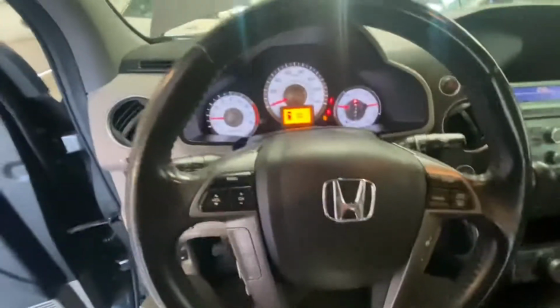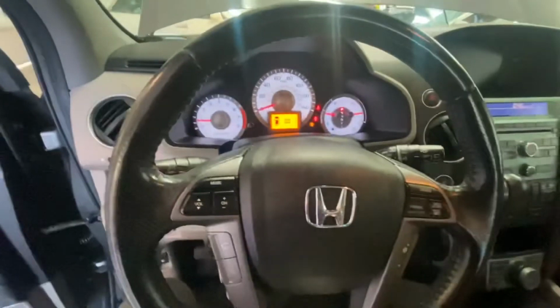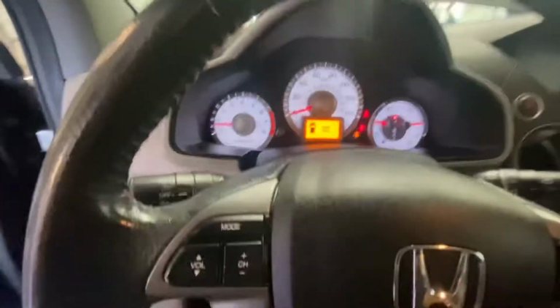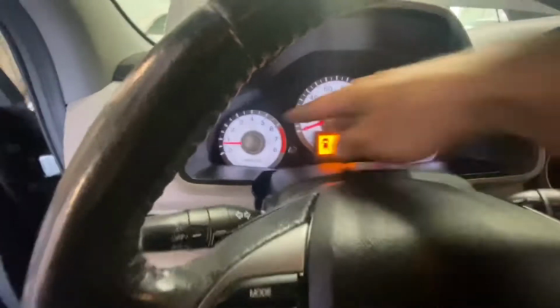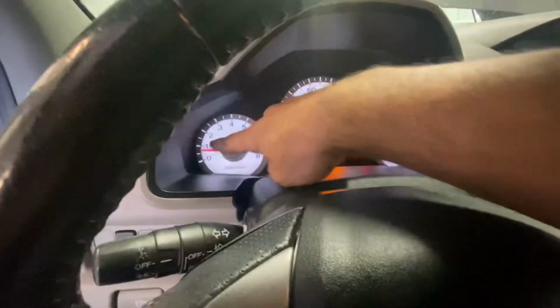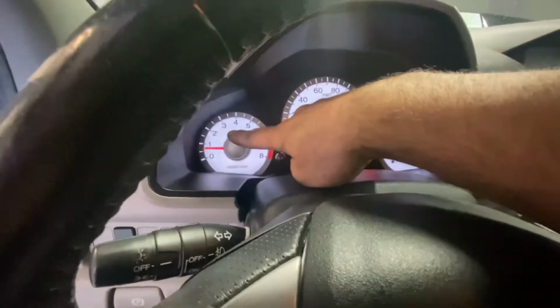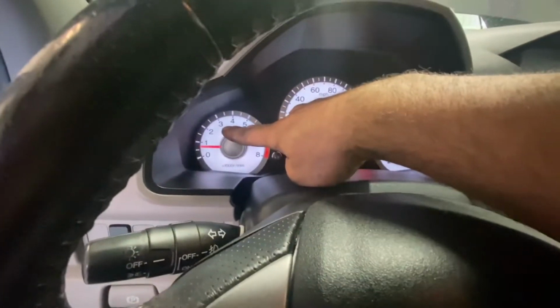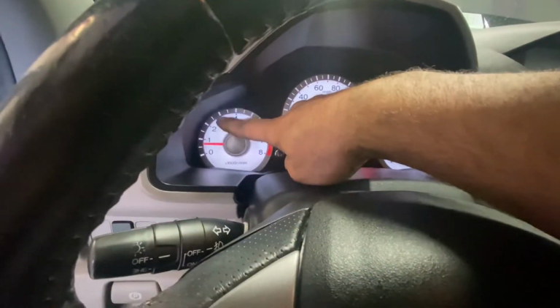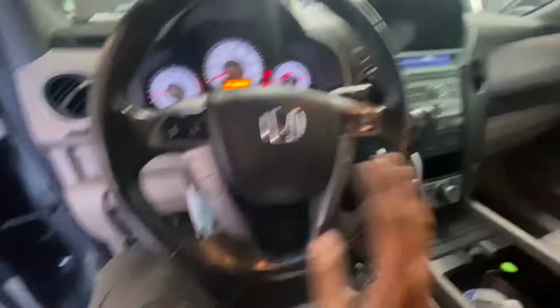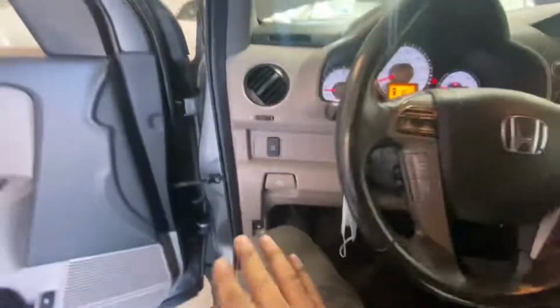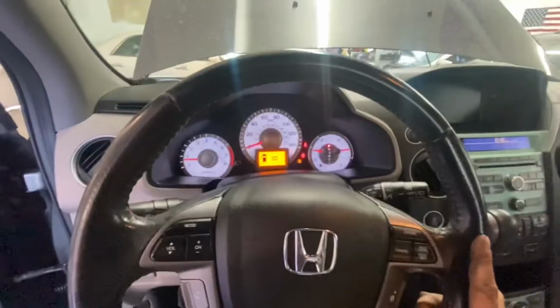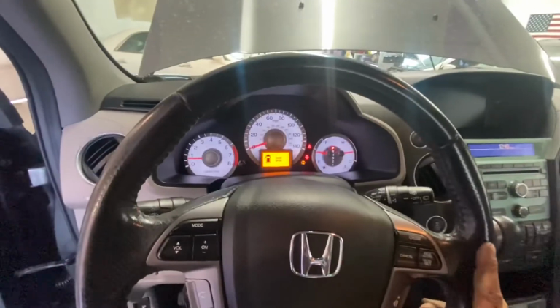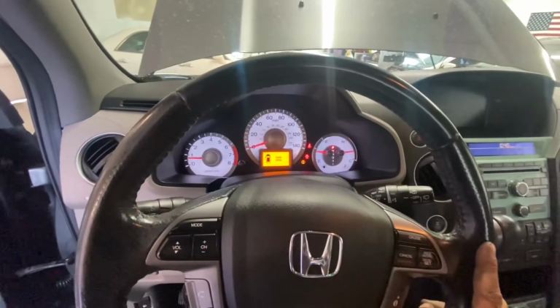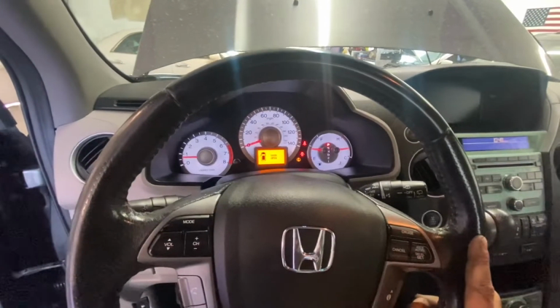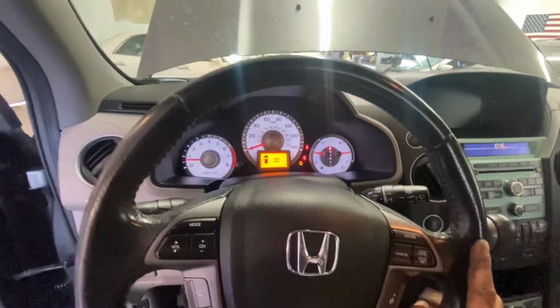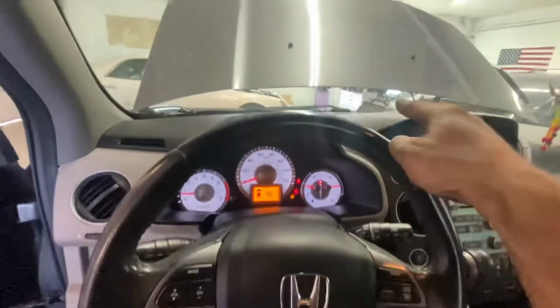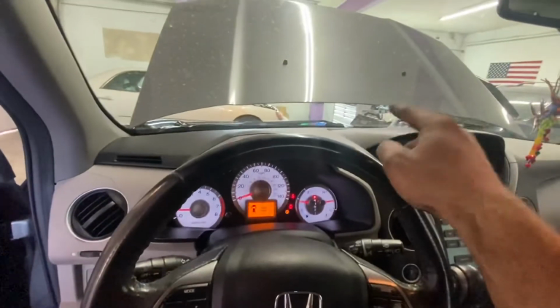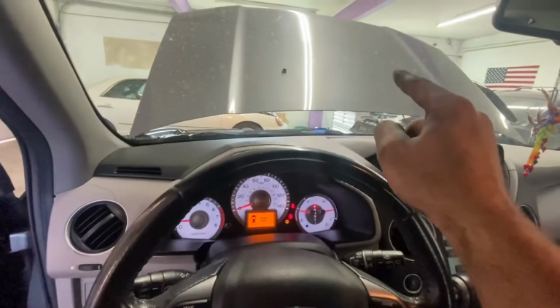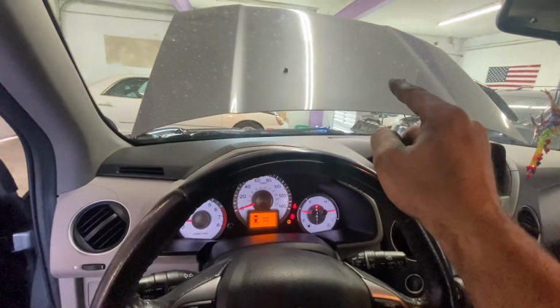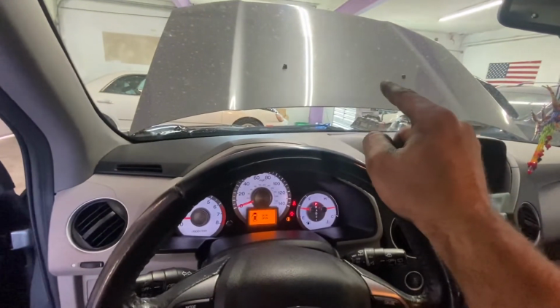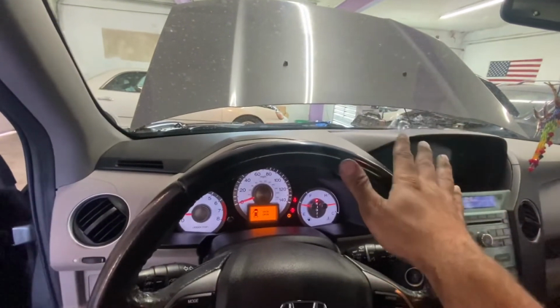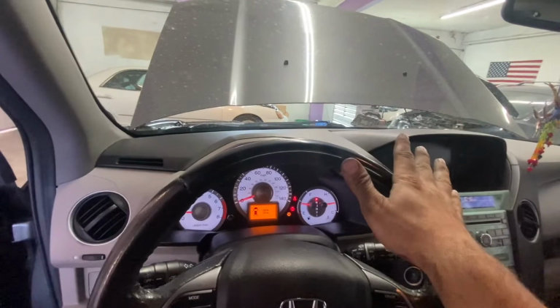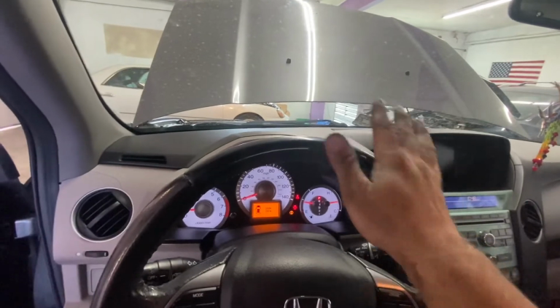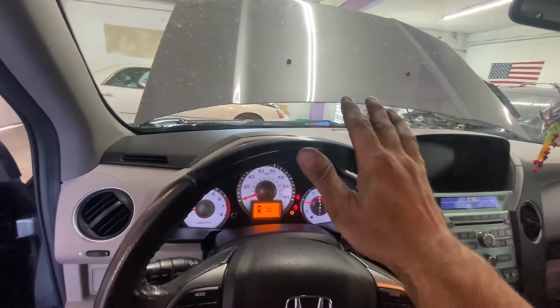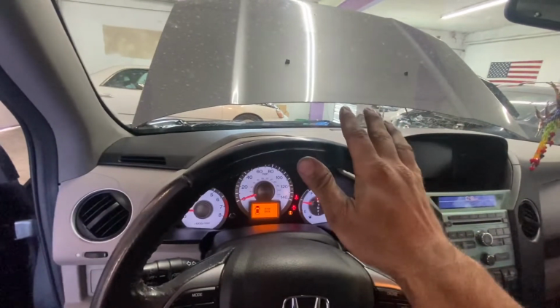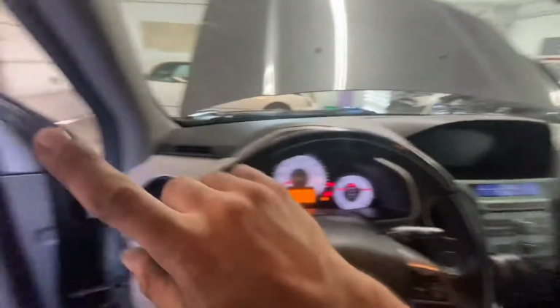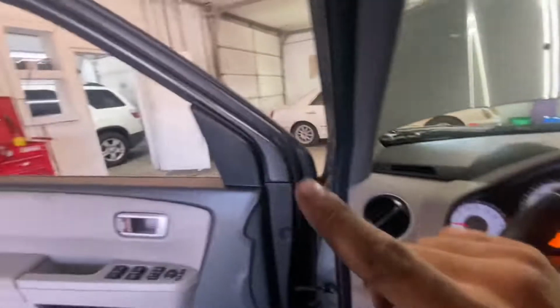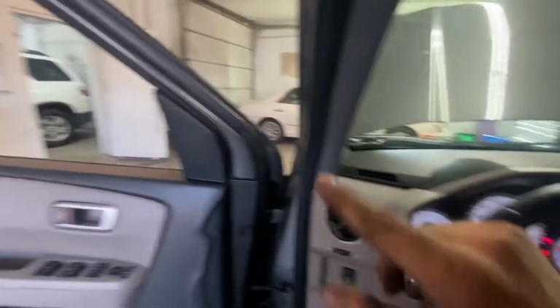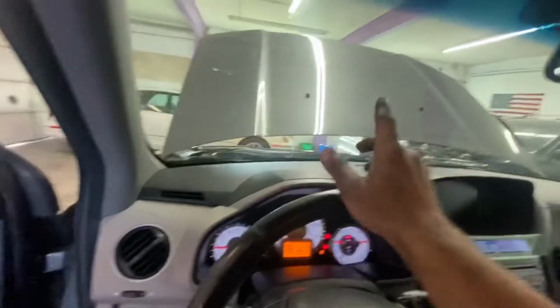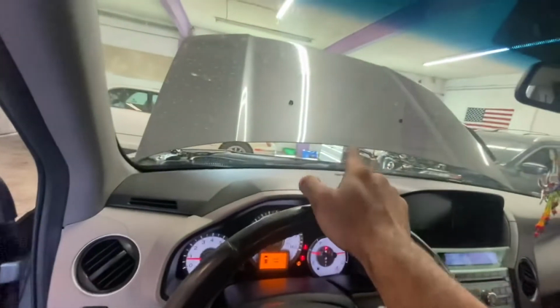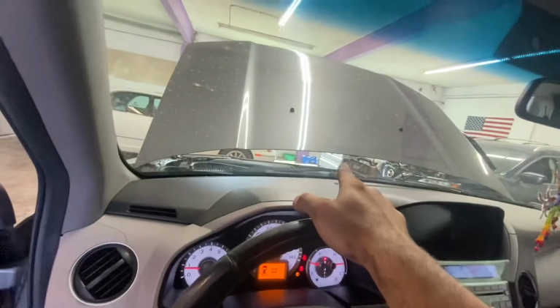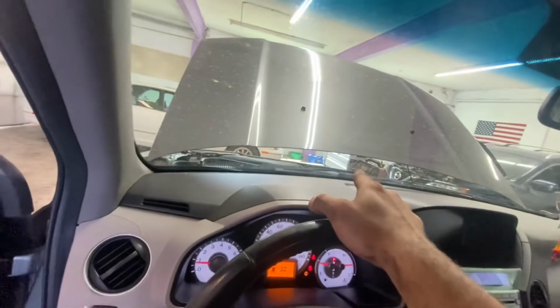Press the gas pedal to 3000 RPM — to the 3 on the gauge. Put it in park. You need to press it until the fan kicks on, so you need to be patient. You need to either roll down your window and listen for it, or have somebody paying attention to that.